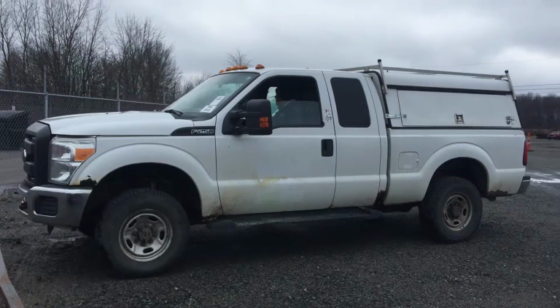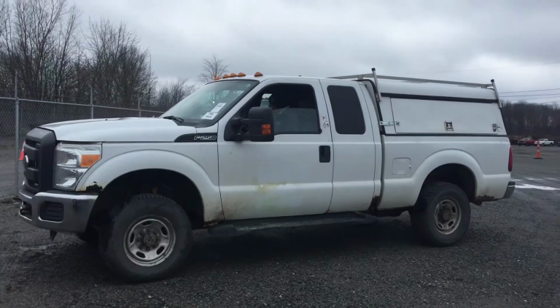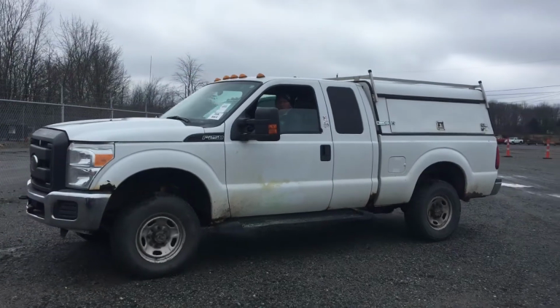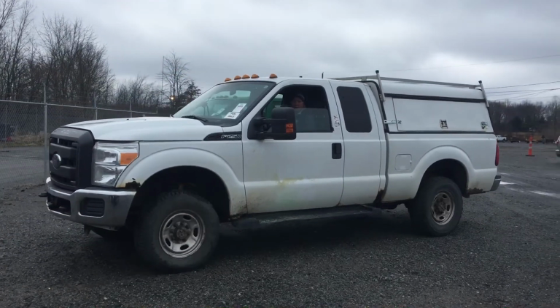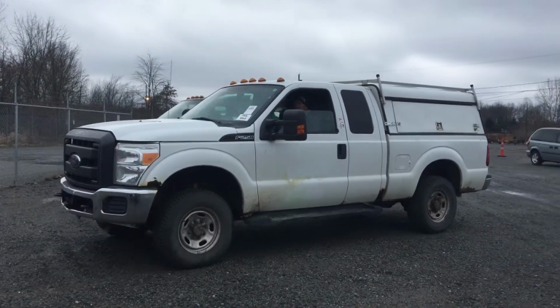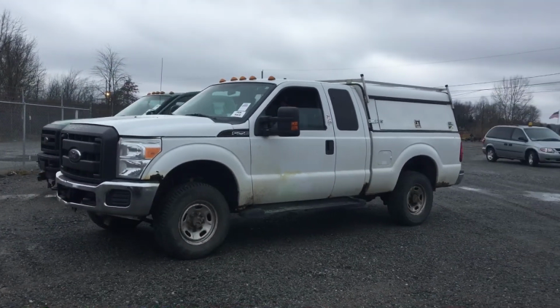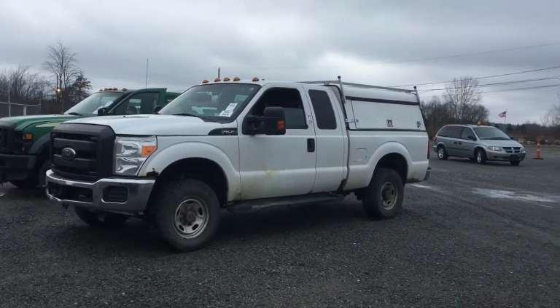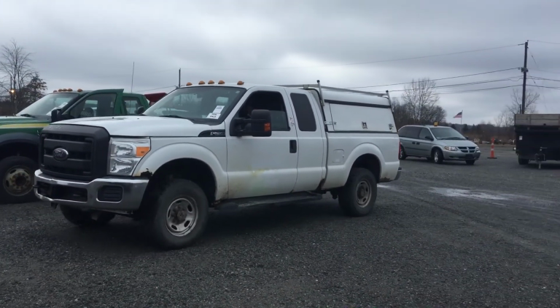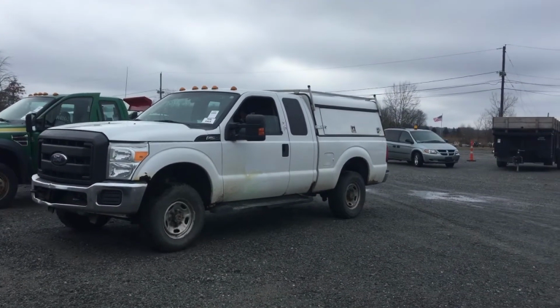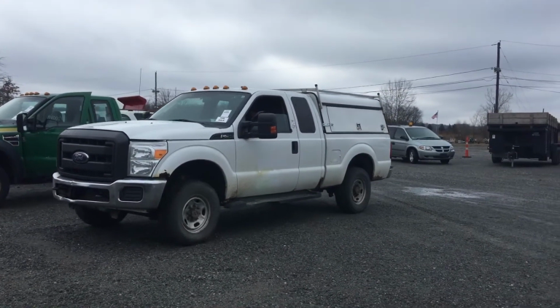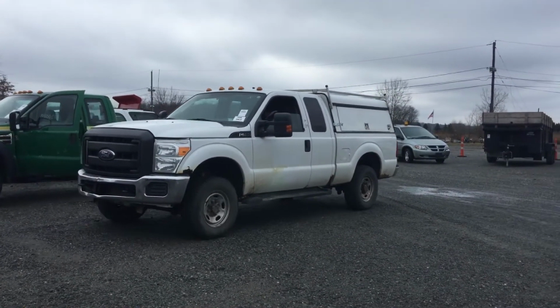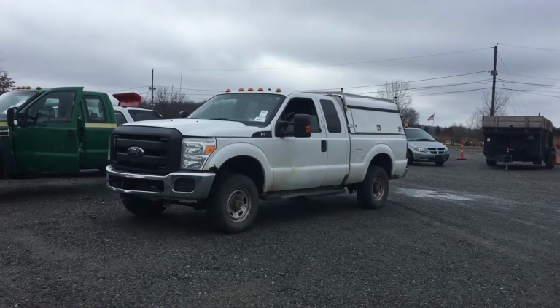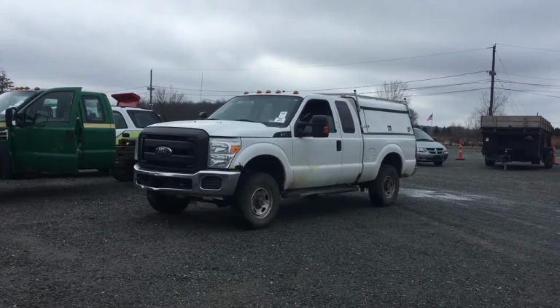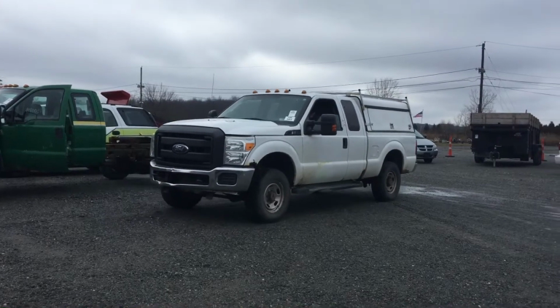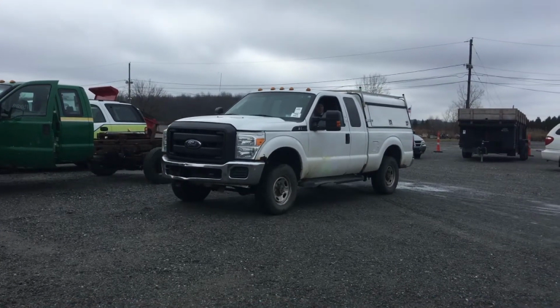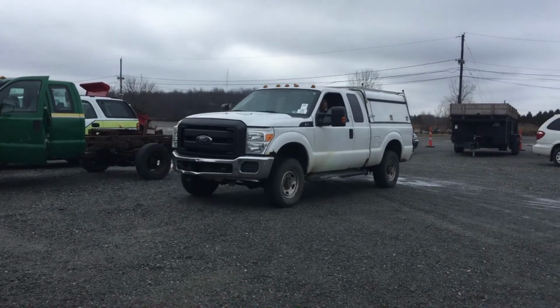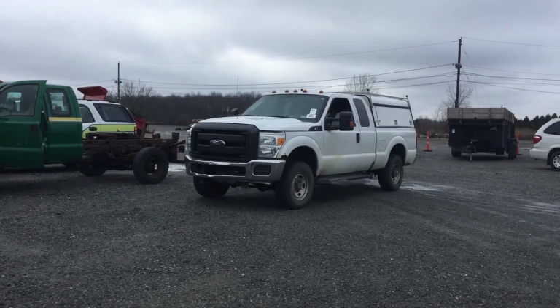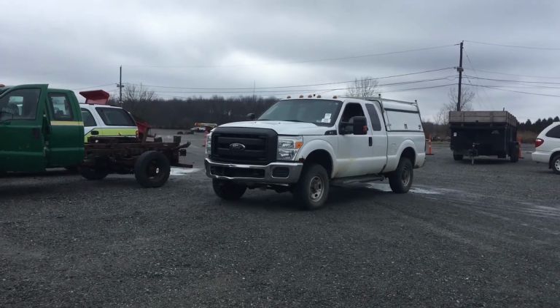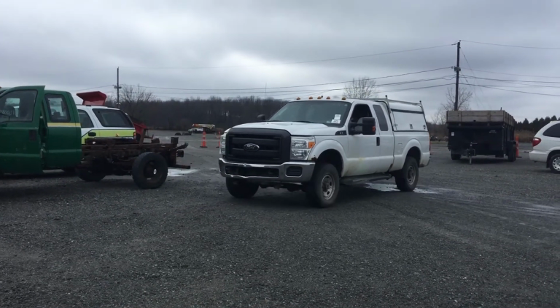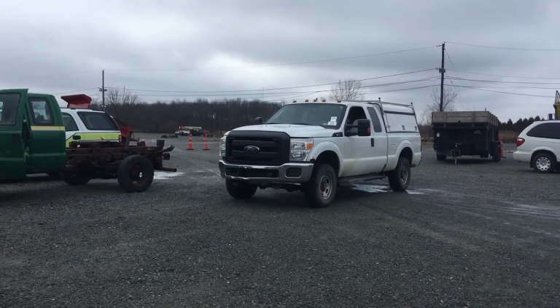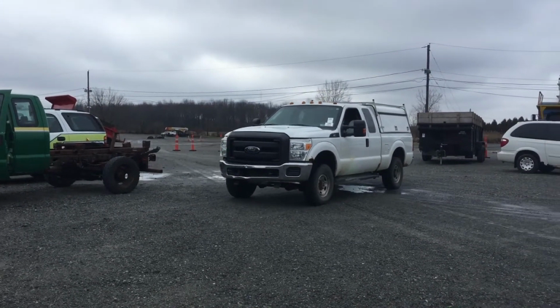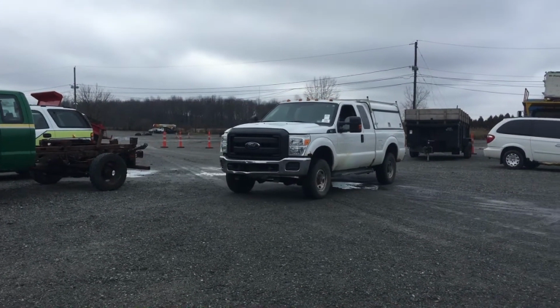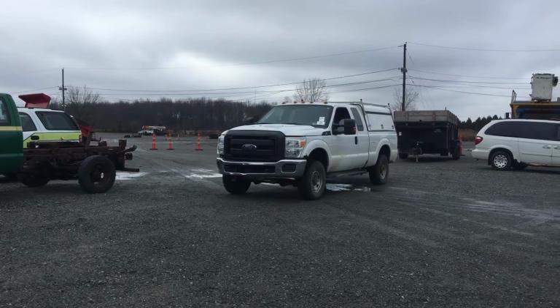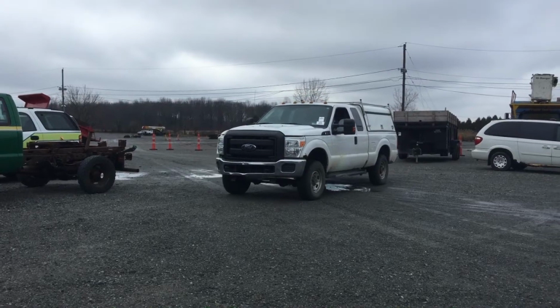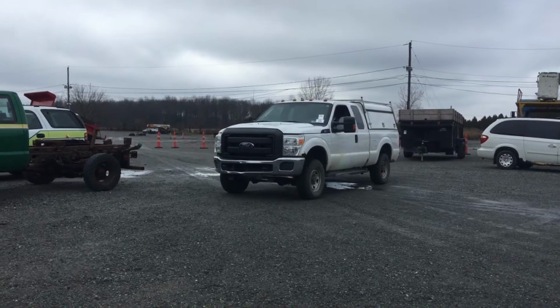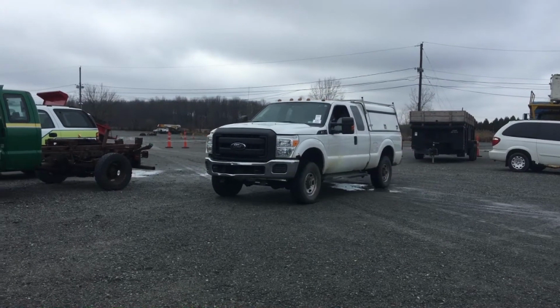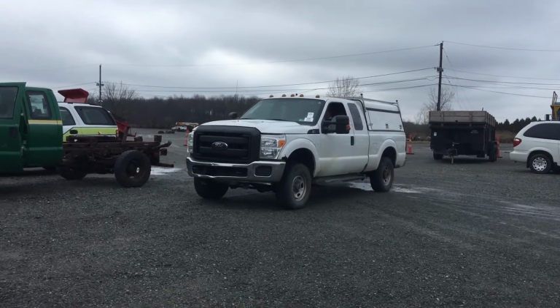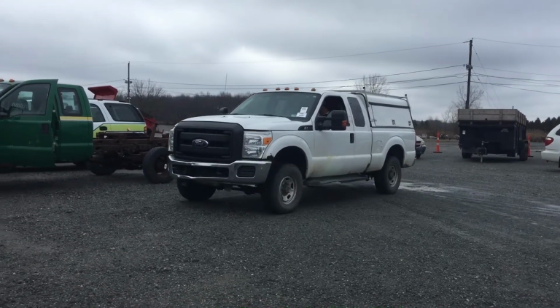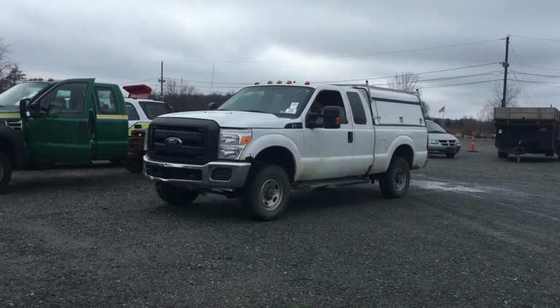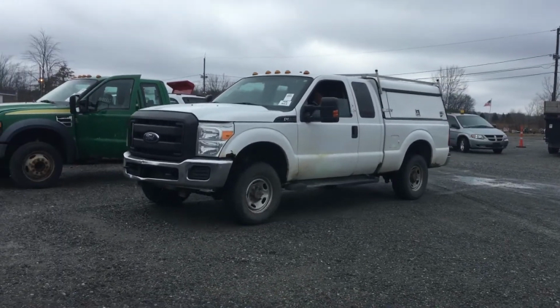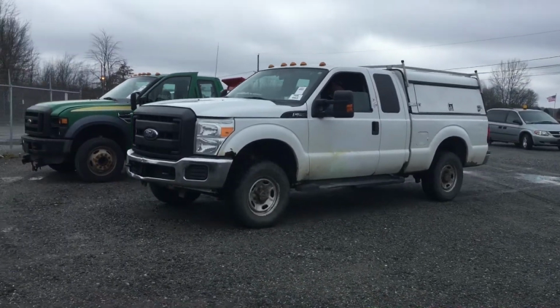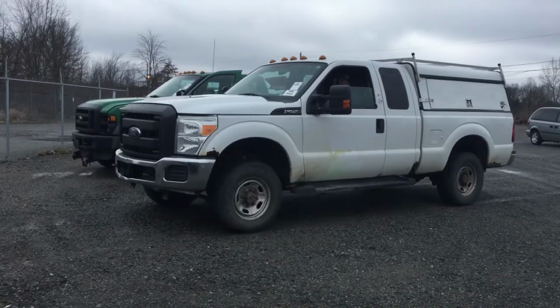This is Watt 1050. It's a 2012 Ford F-250. The truck is four-wheel drive with a 6.2-liter V8 engine.